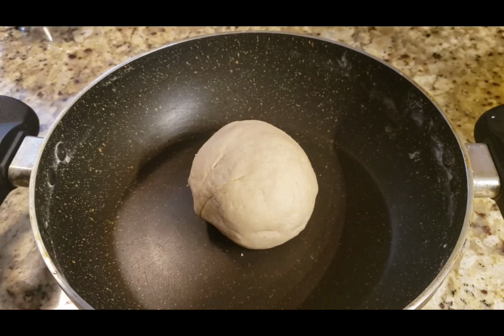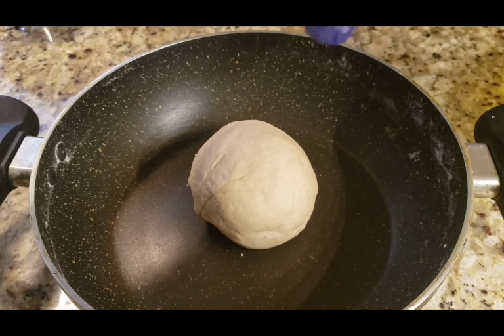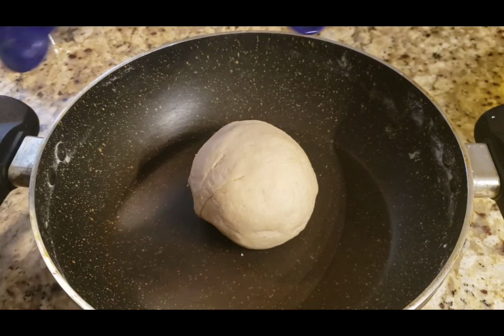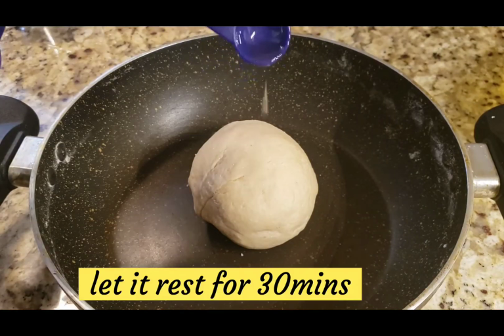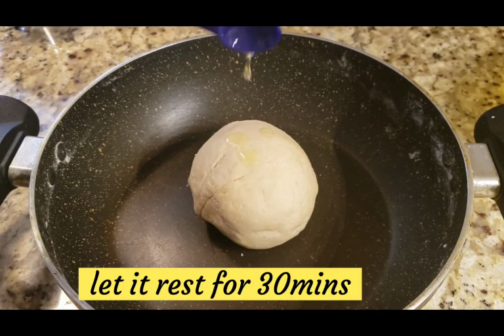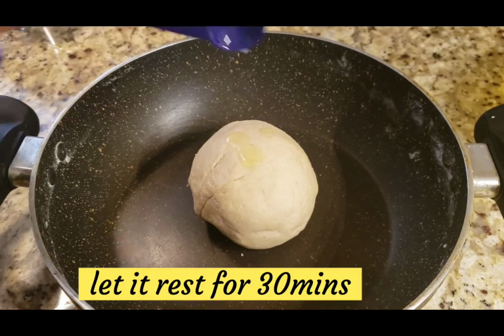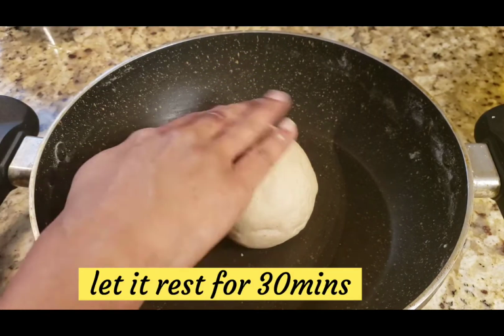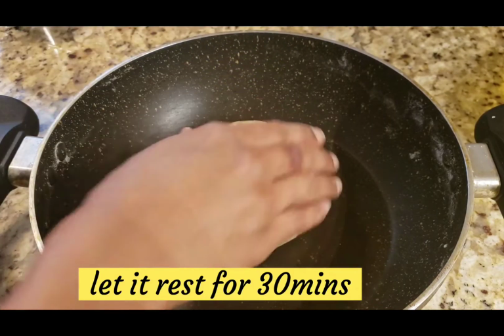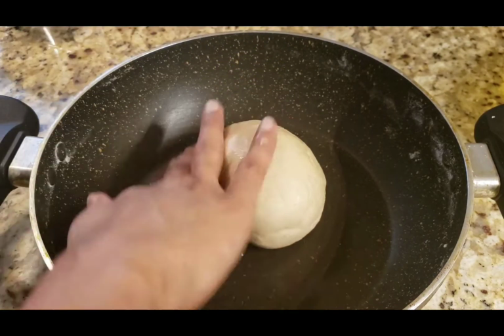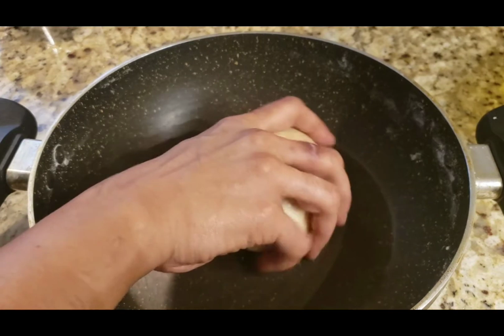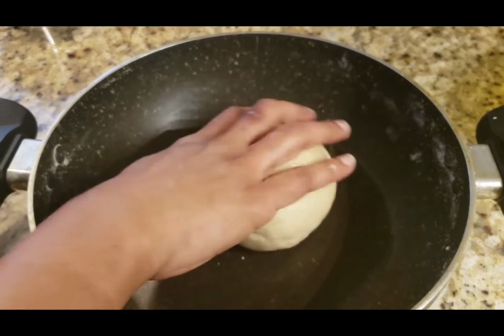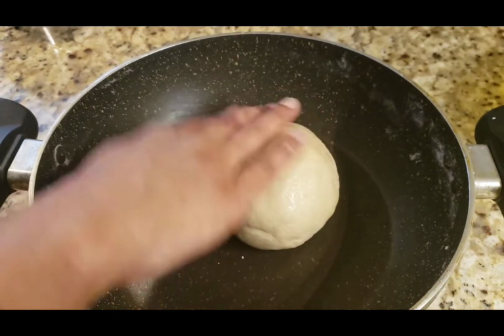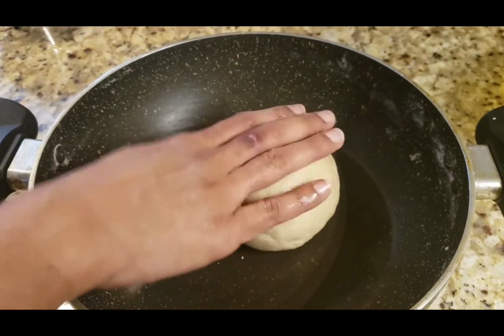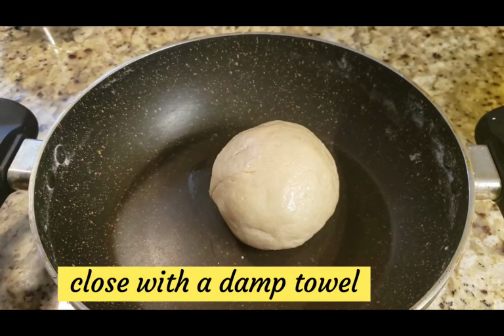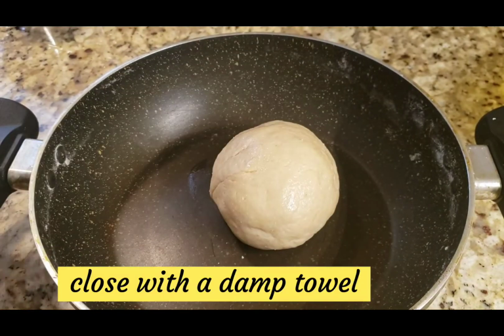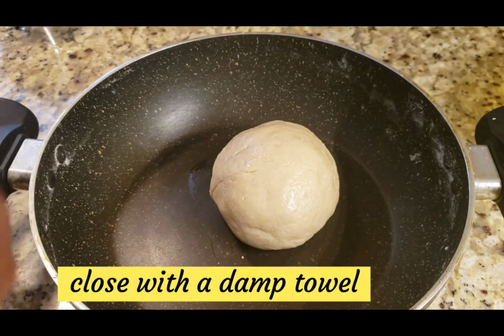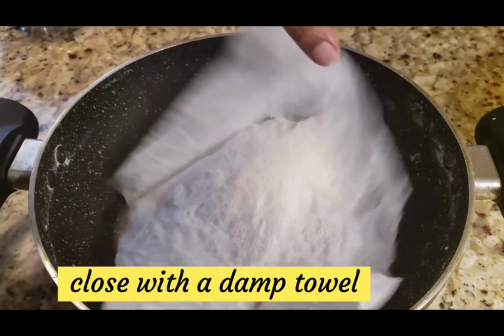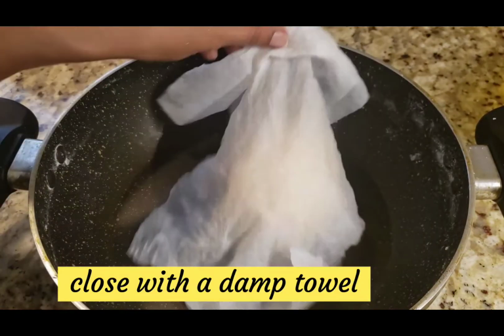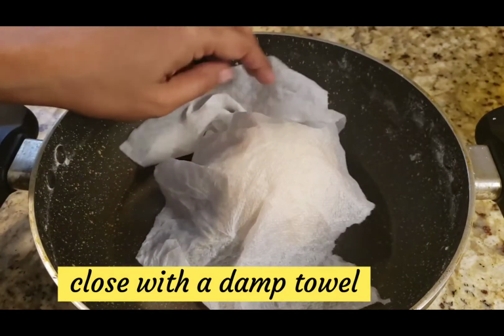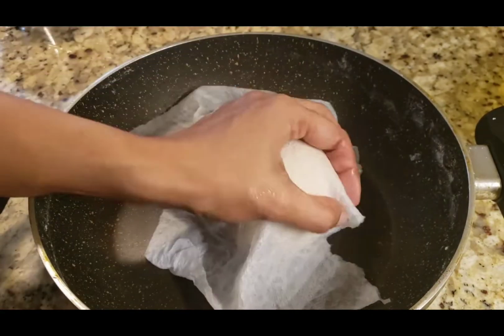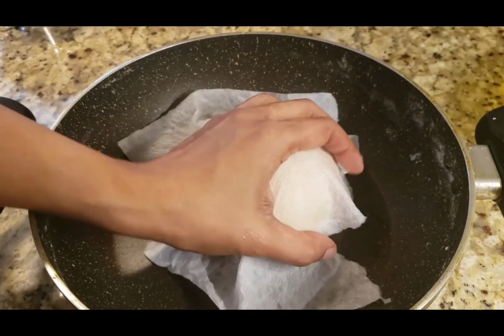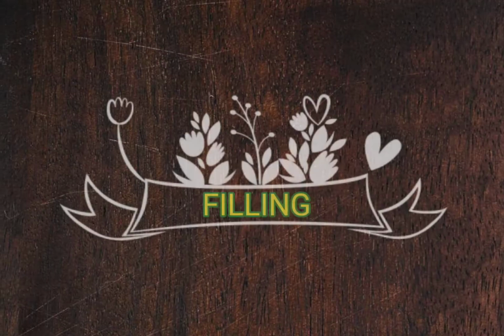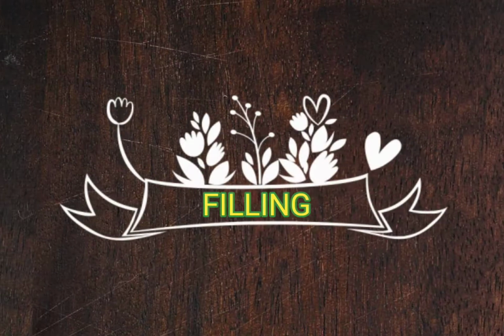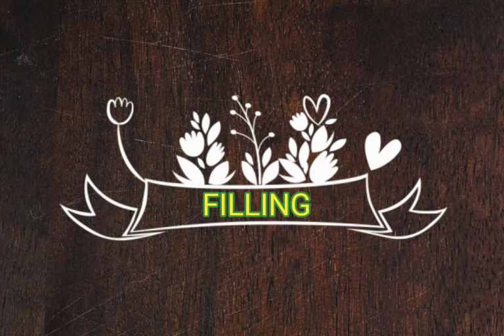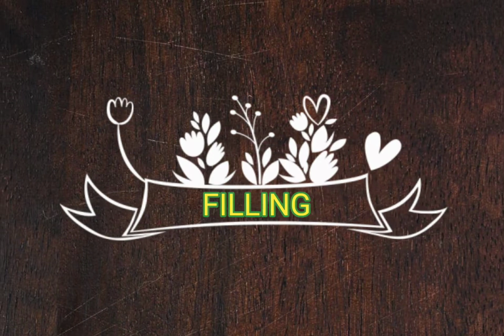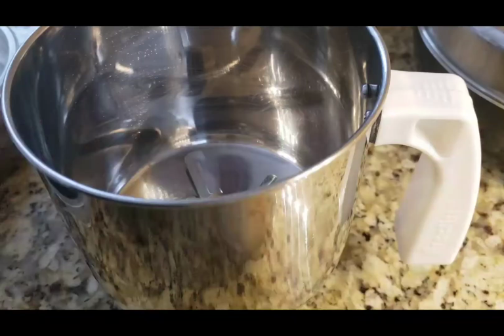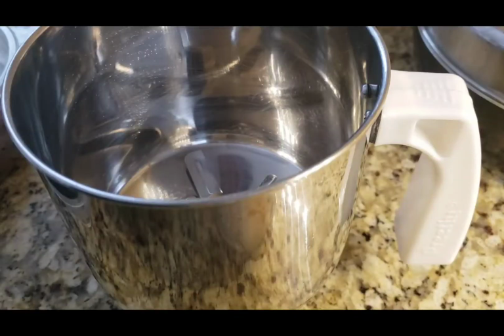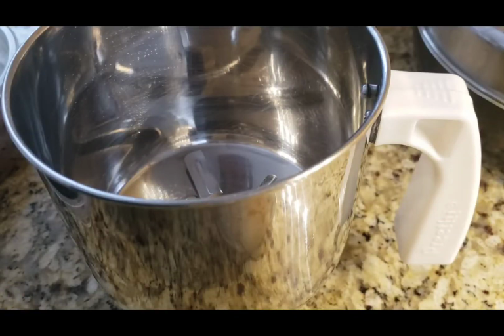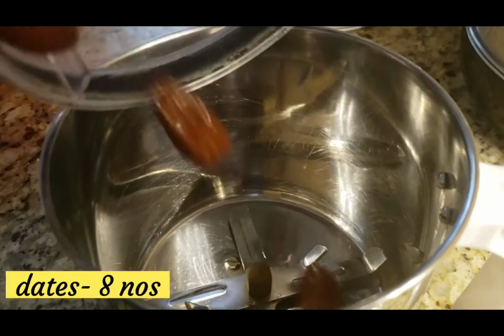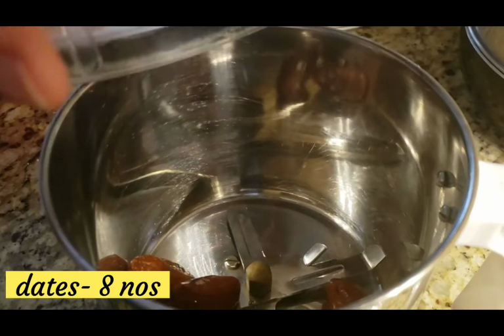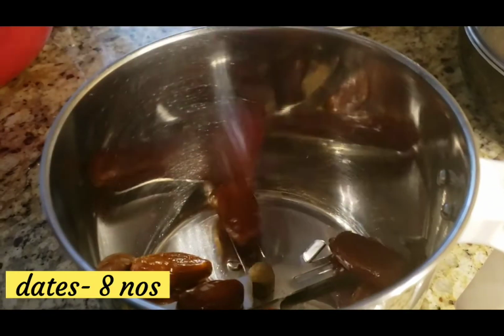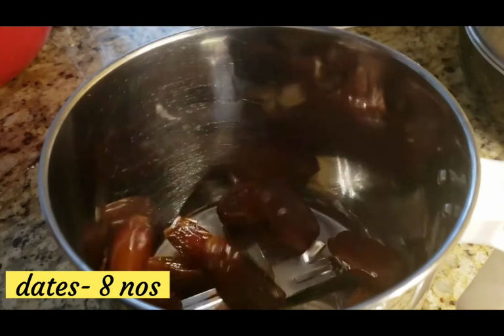Then we are ready. Cover the dough and put it under tissue paper. We will close it and rest for 30 minutes.